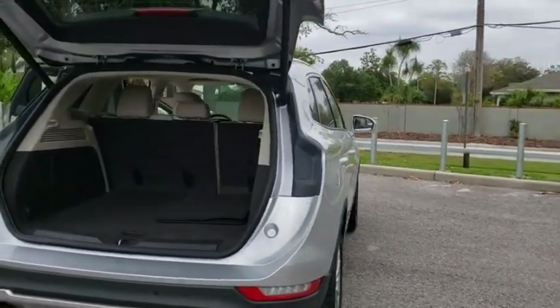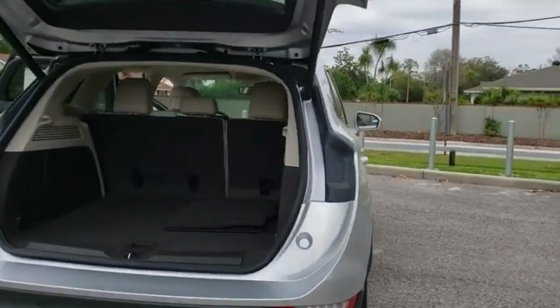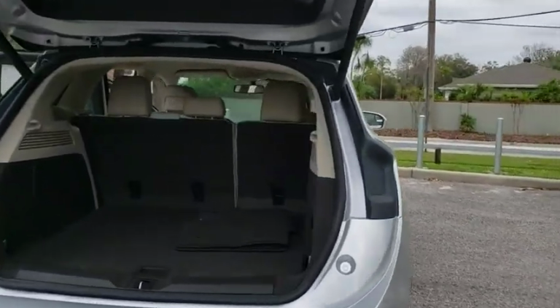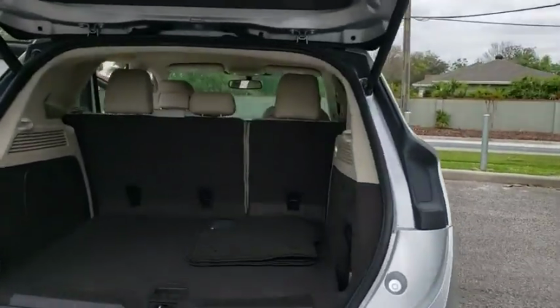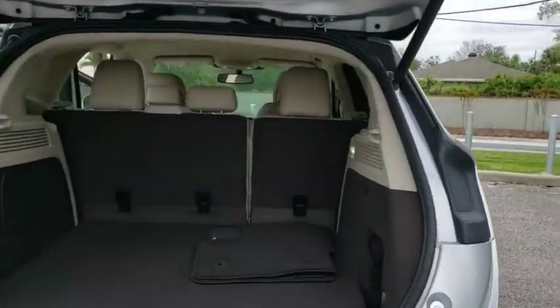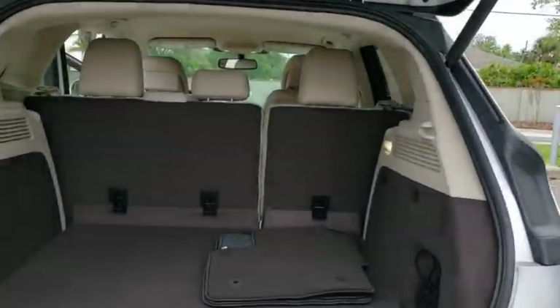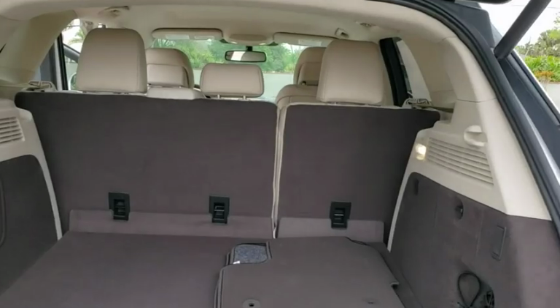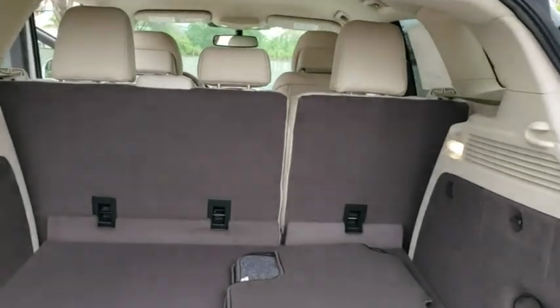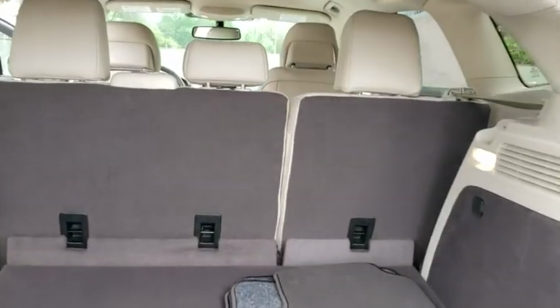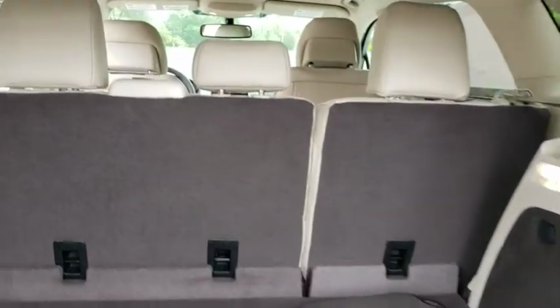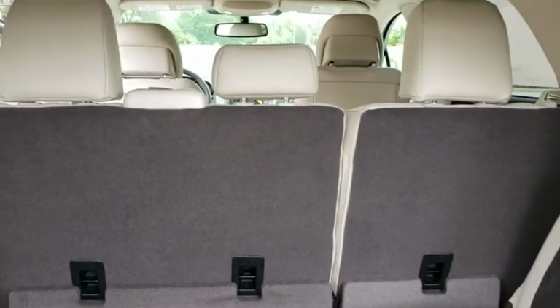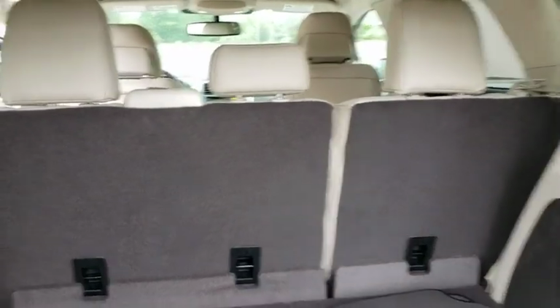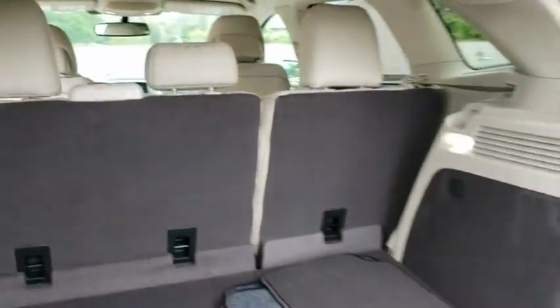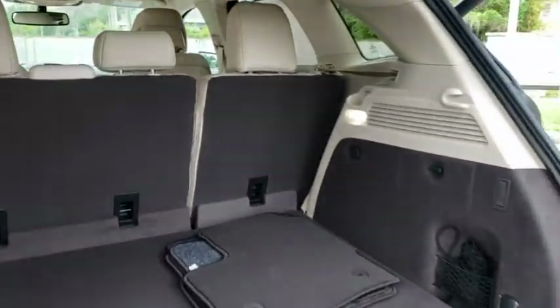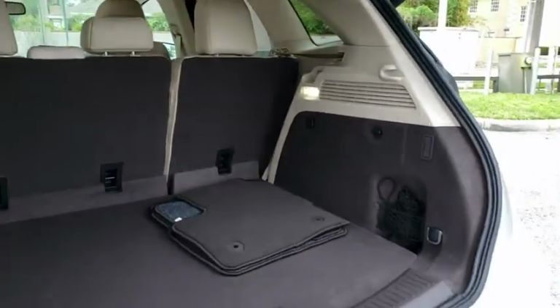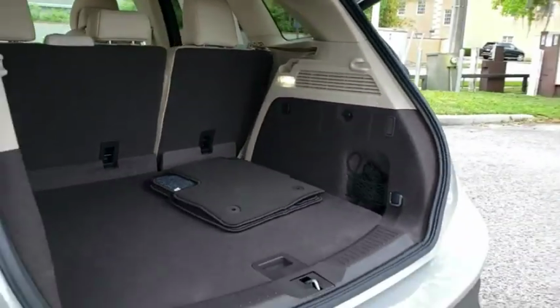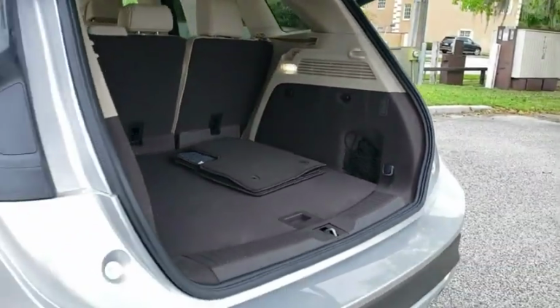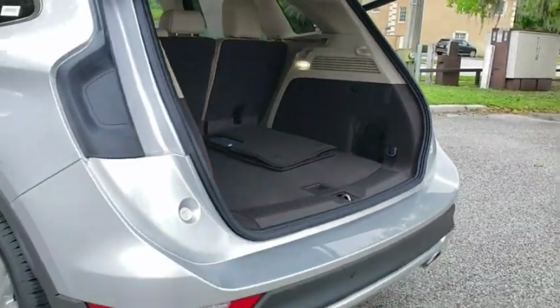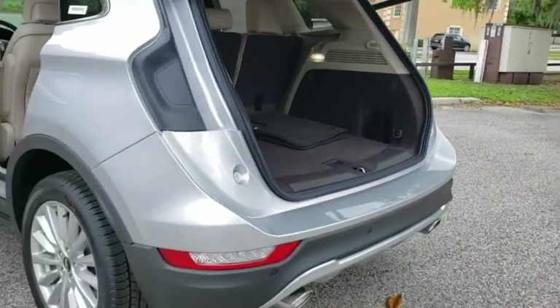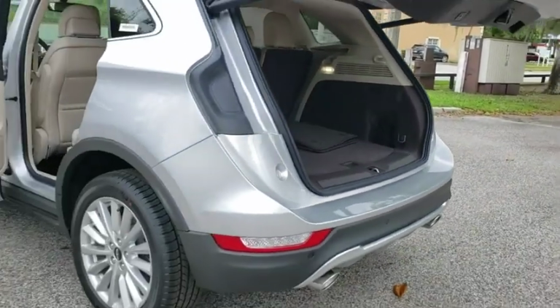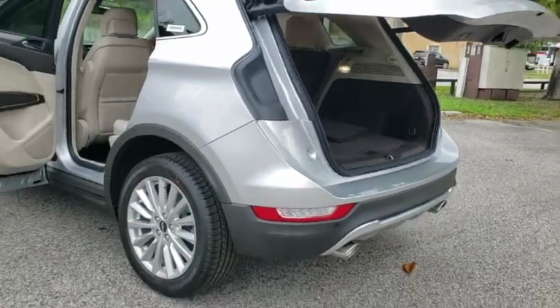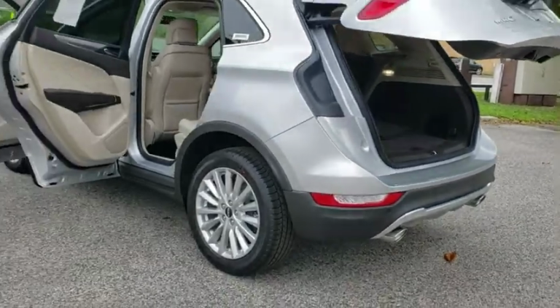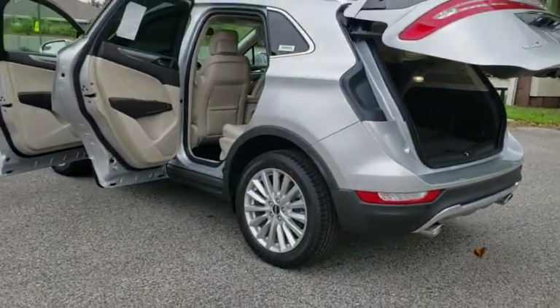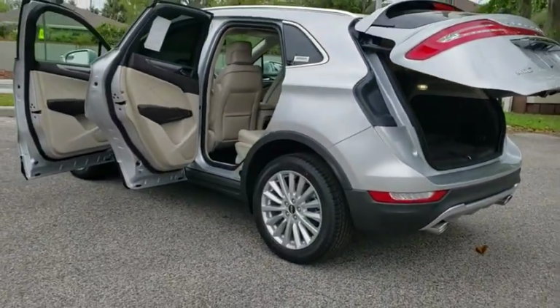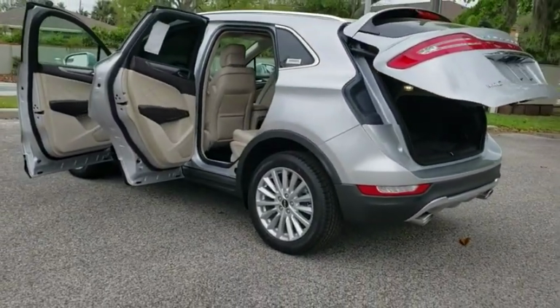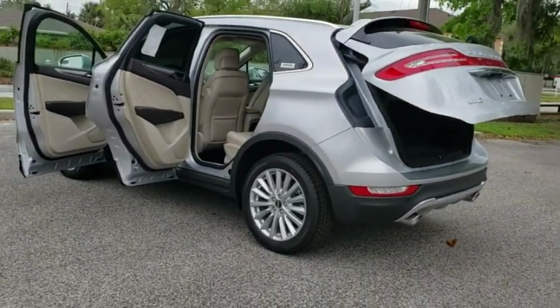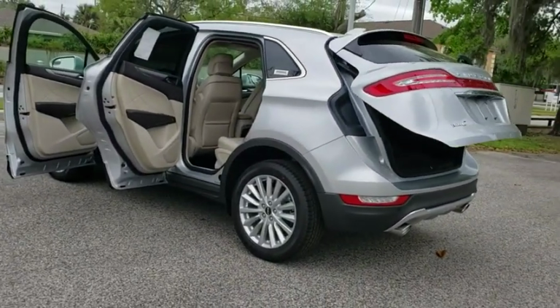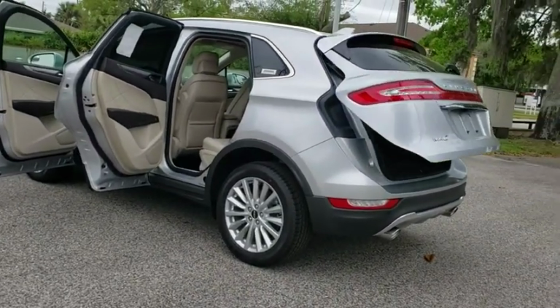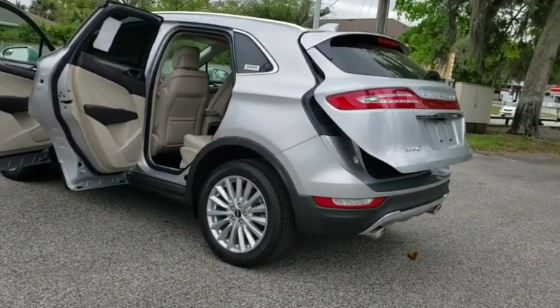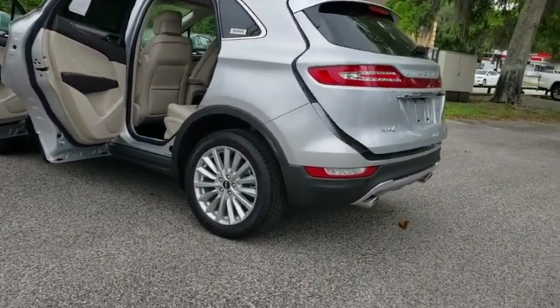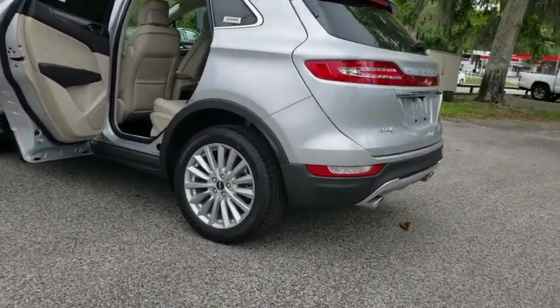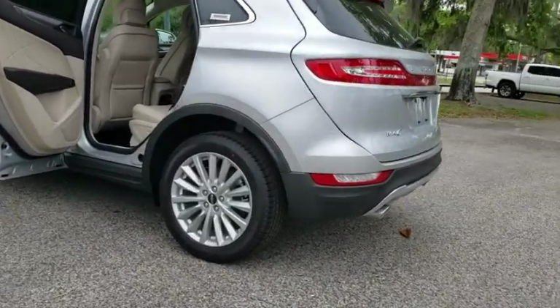Here are some of this vehicle's great options: backup camera, anti-lock braking system, power liftgate, steering wheel audio controls, keyless entry, power passenger seat, stability control, traction control.